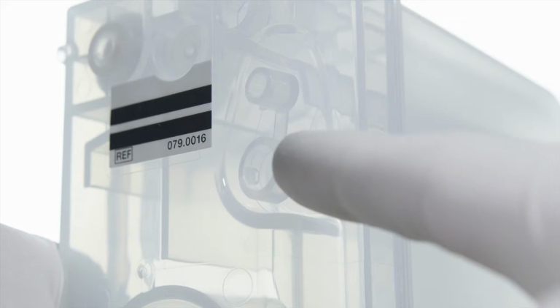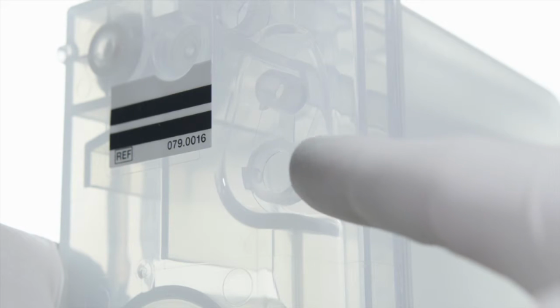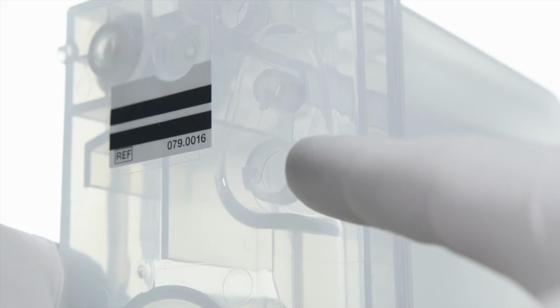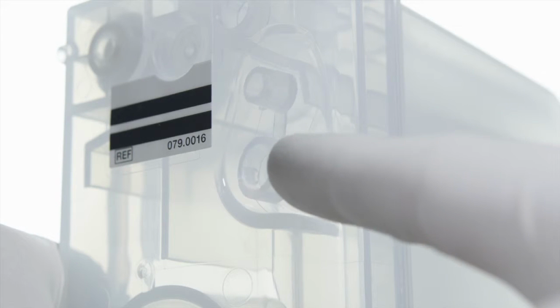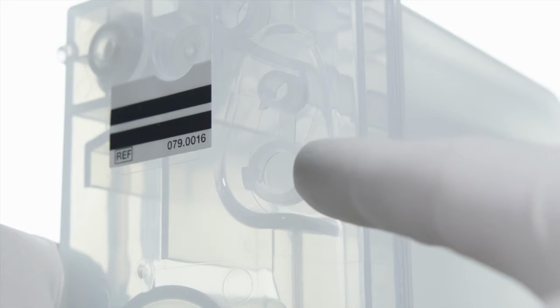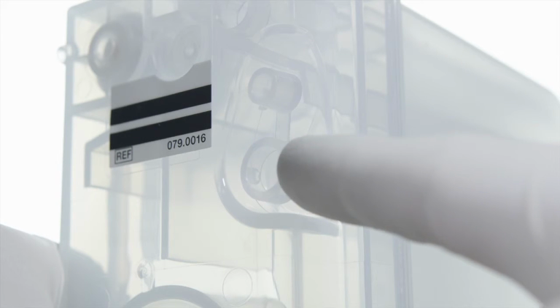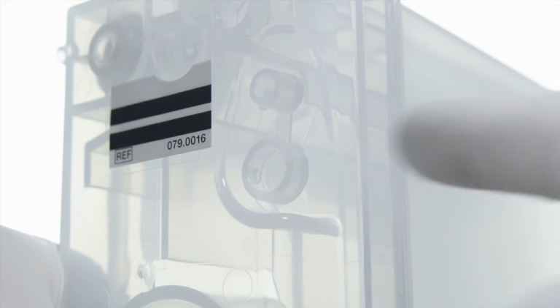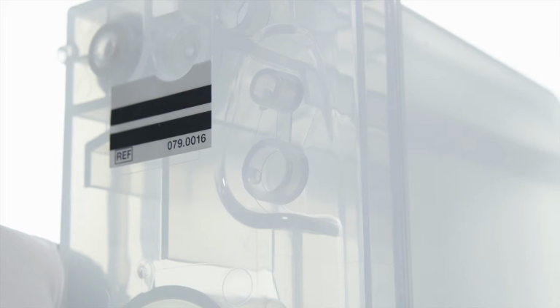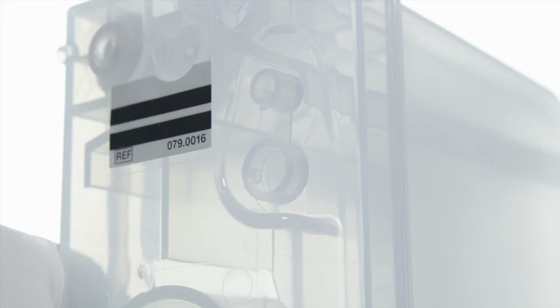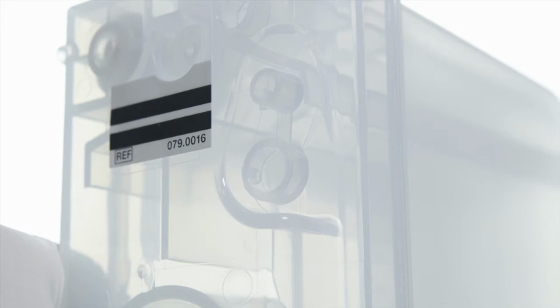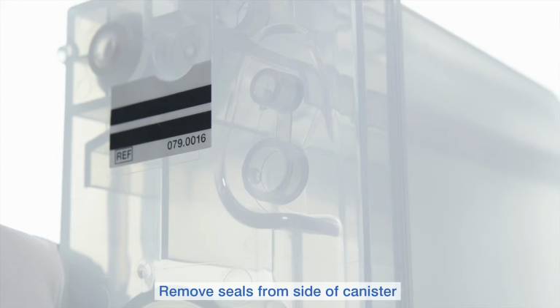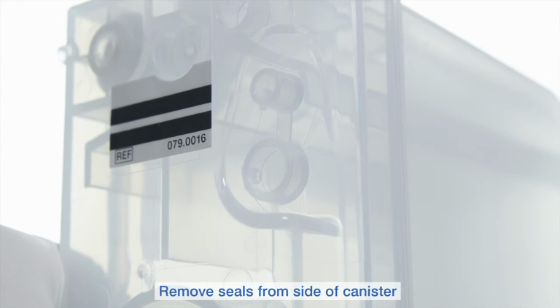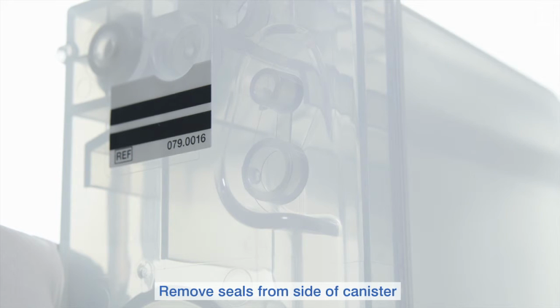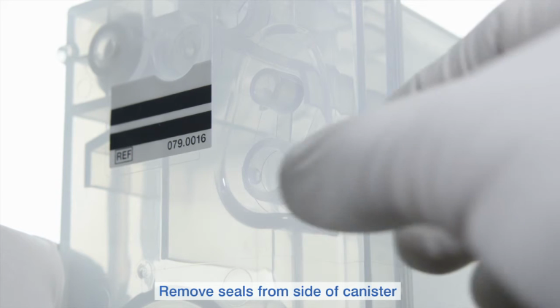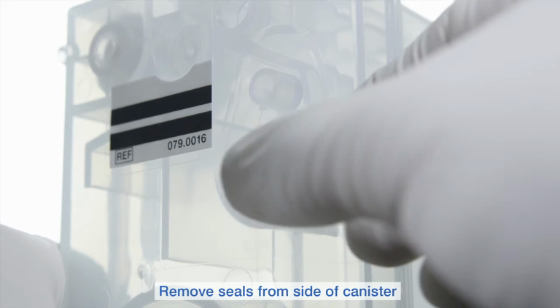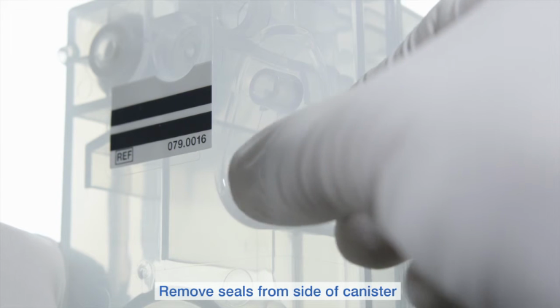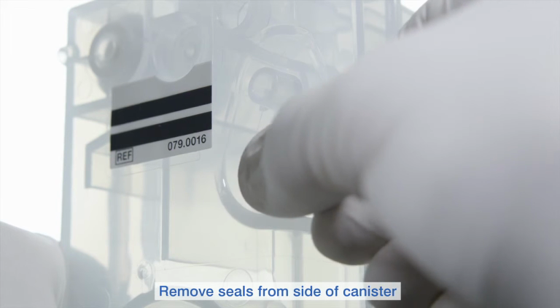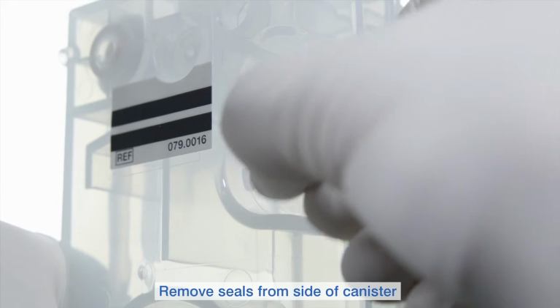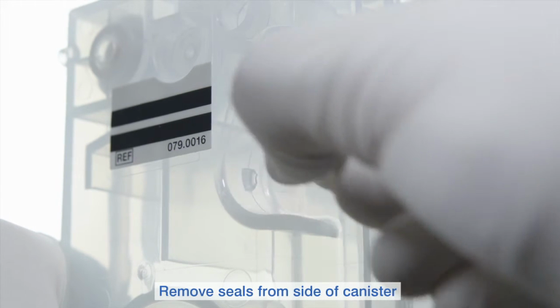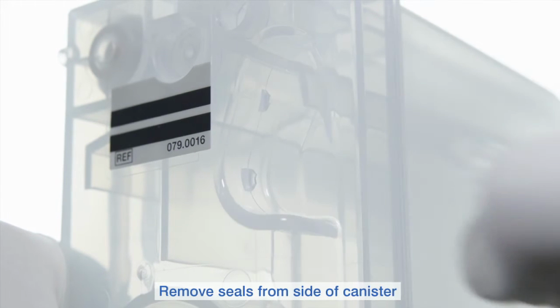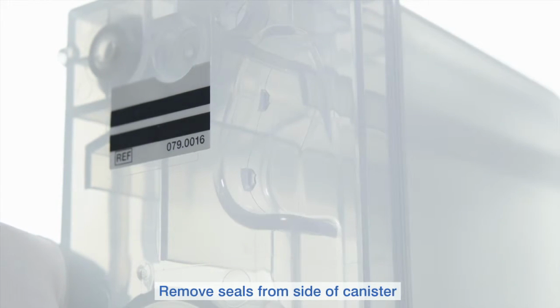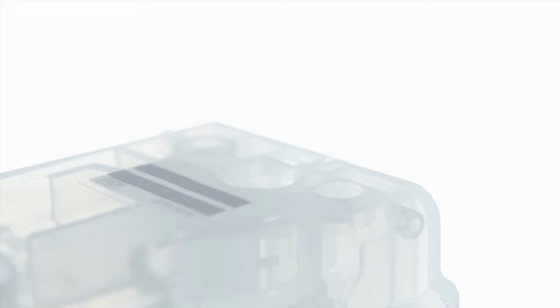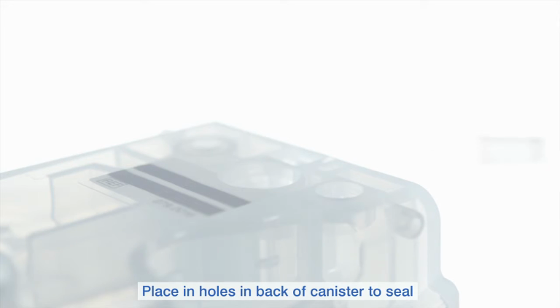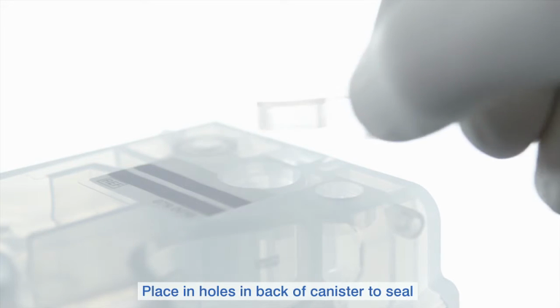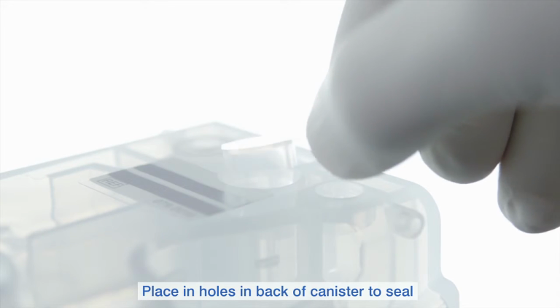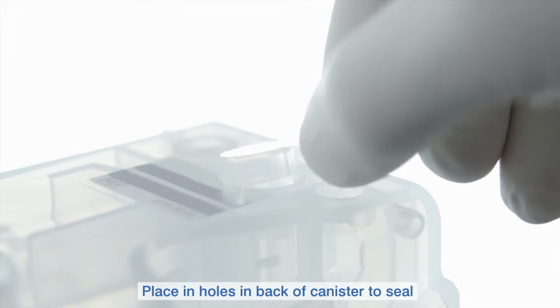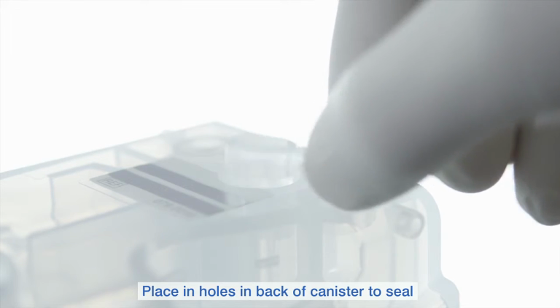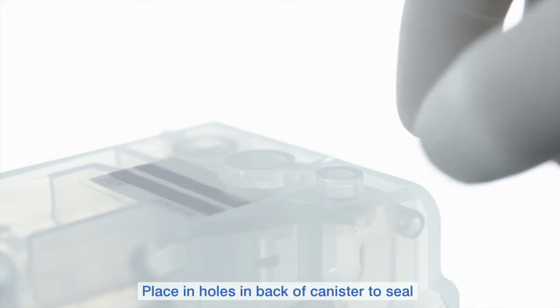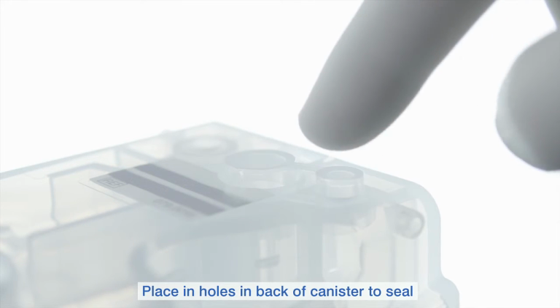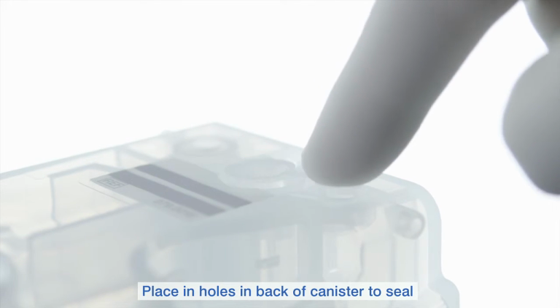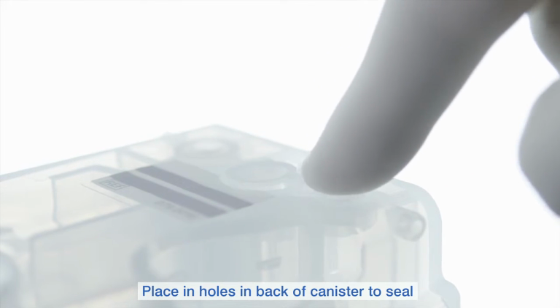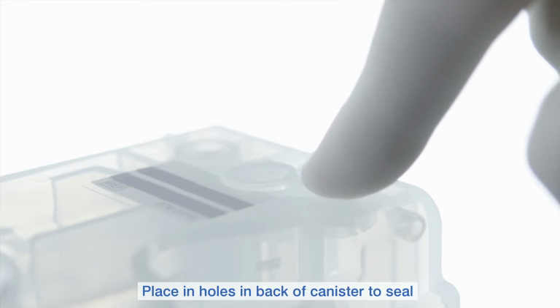You will then need to remove the plastic seals from the side of the canister and place them in the holes on the rear of the canister to seal.